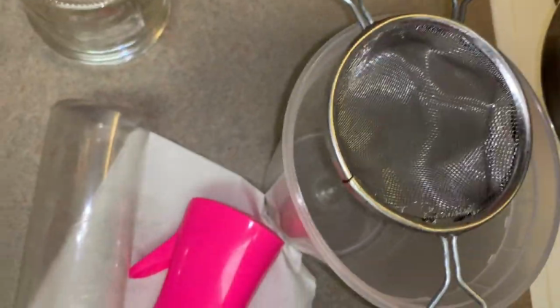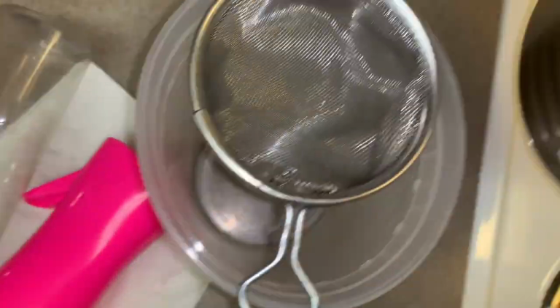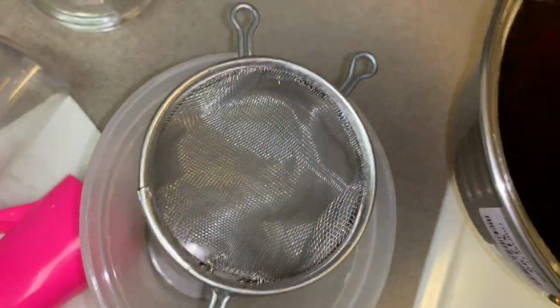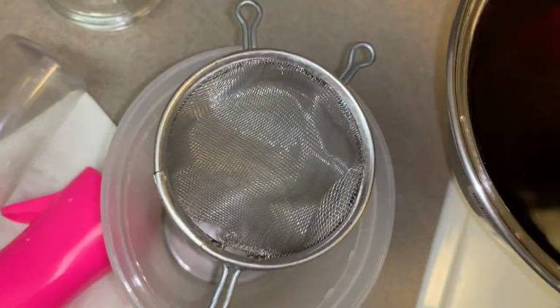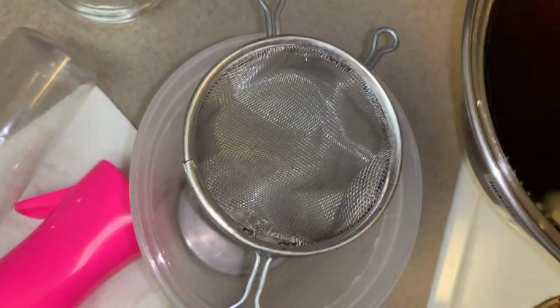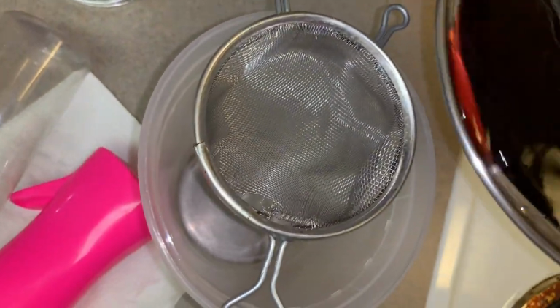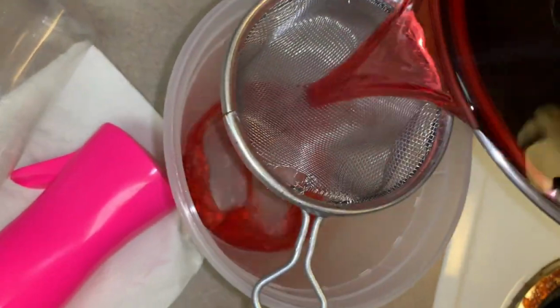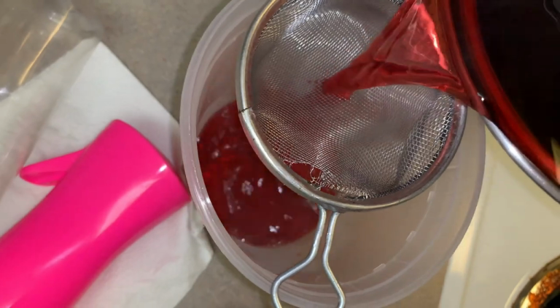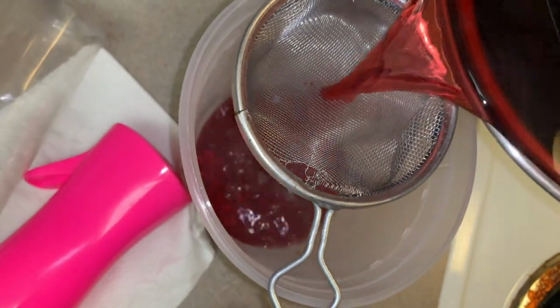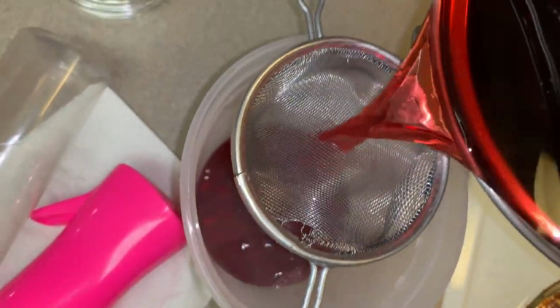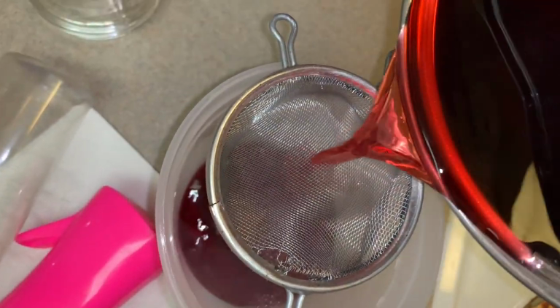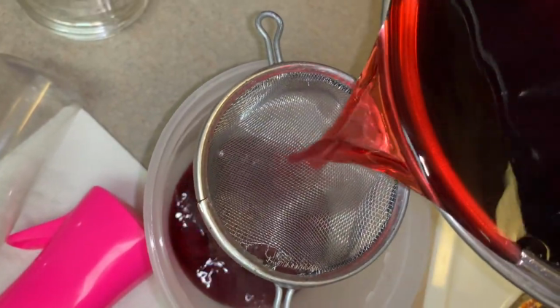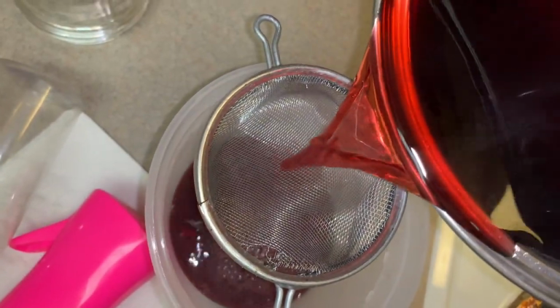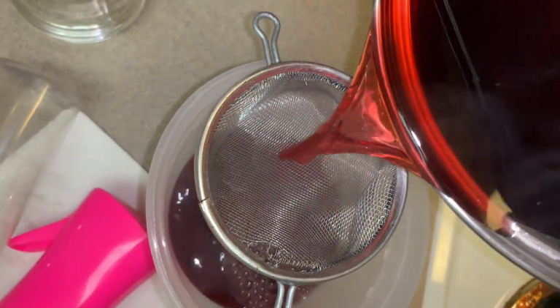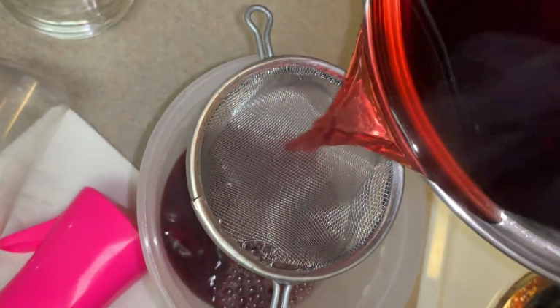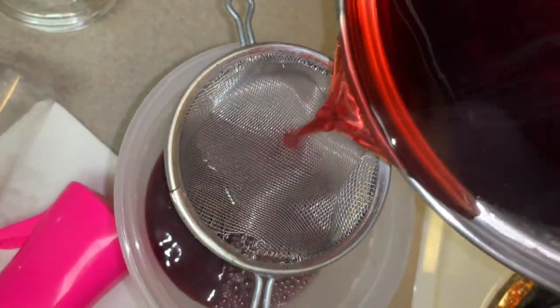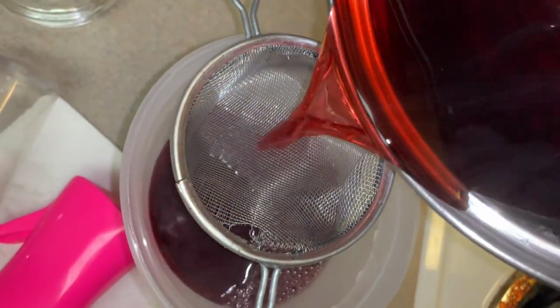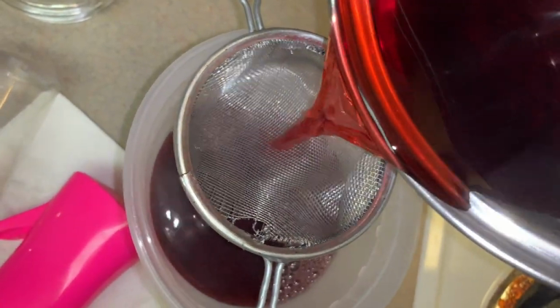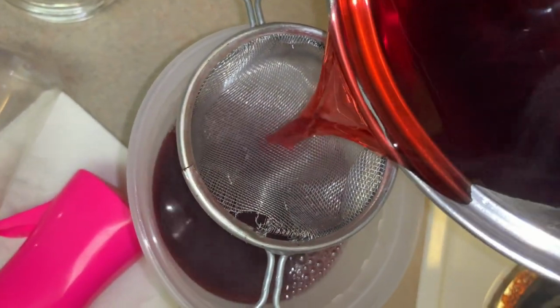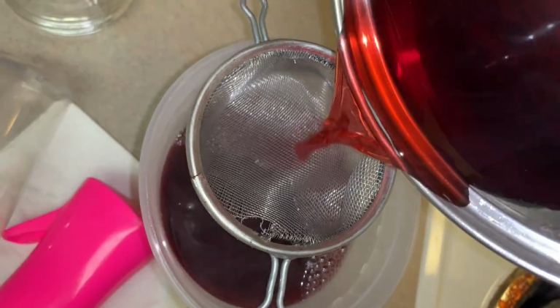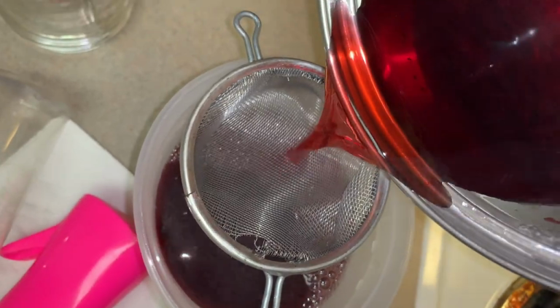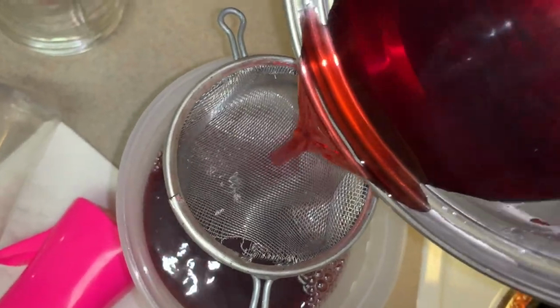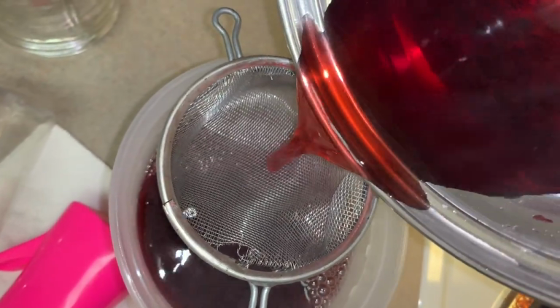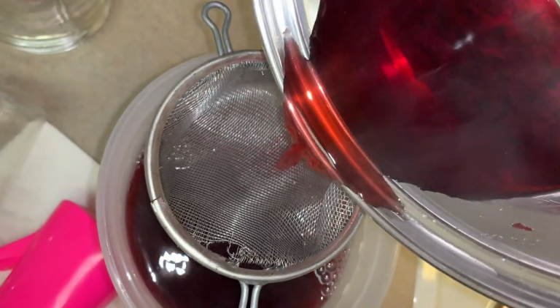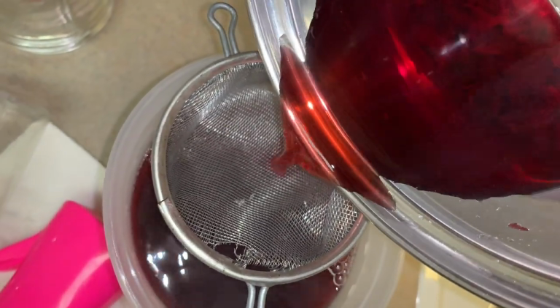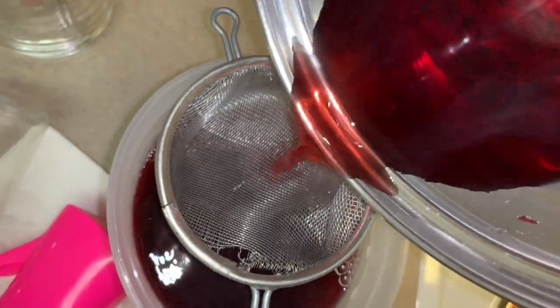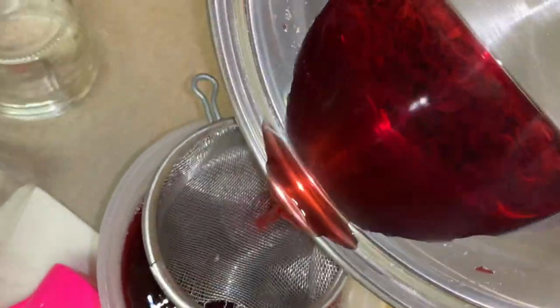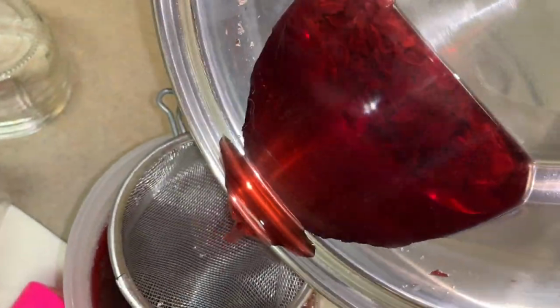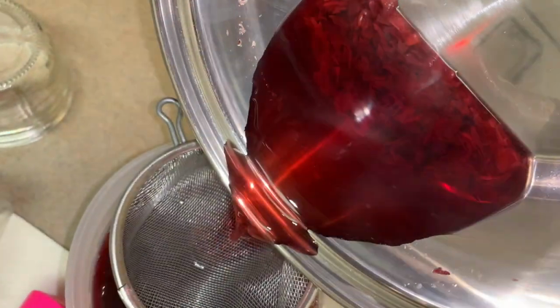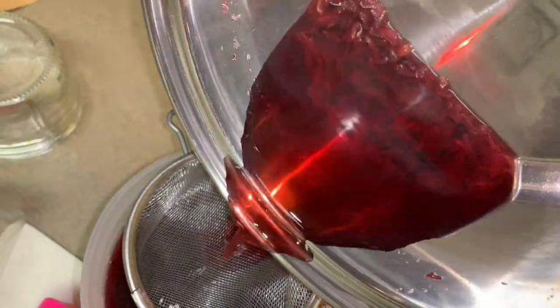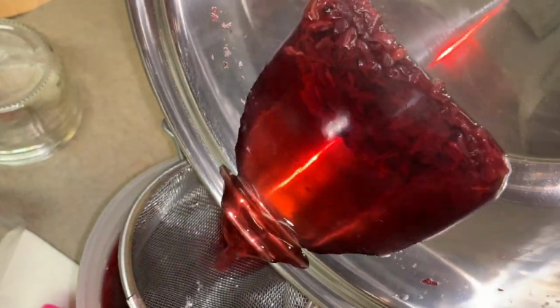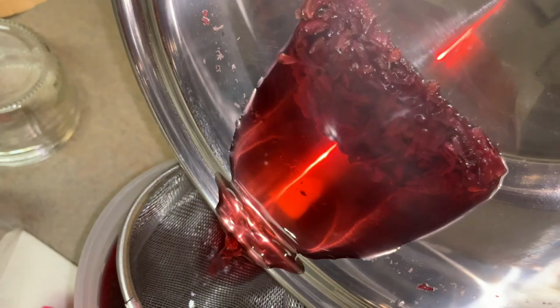Moving on, grab a container that you don't mind storing the extra mixture. You want to pour it into the container using a strainer, making sure that it catches all of the loose leaf, like so.